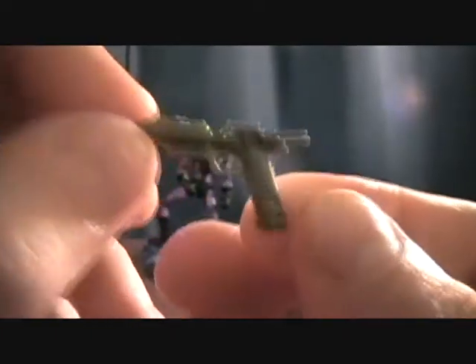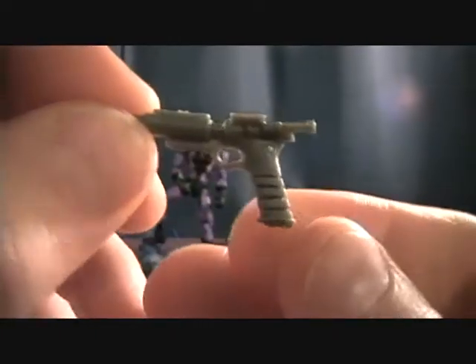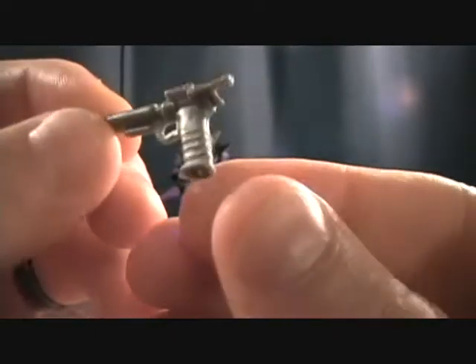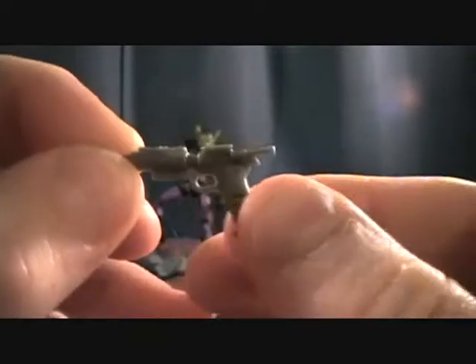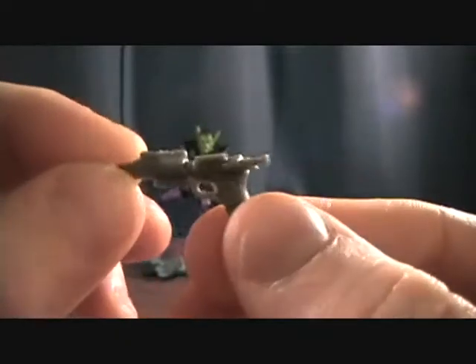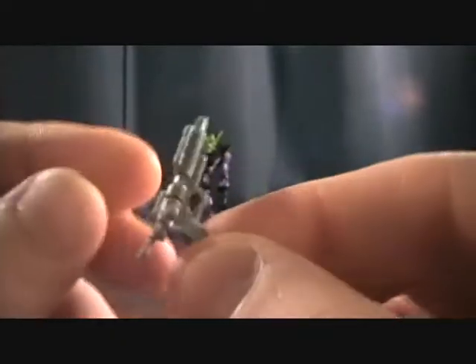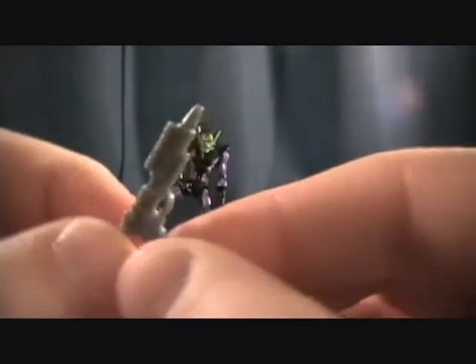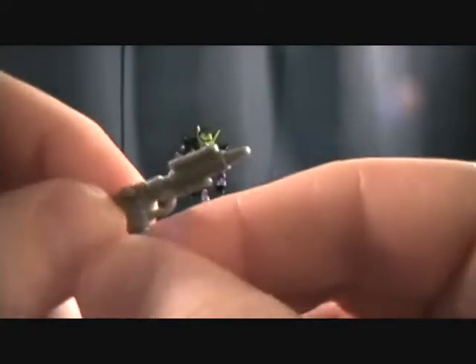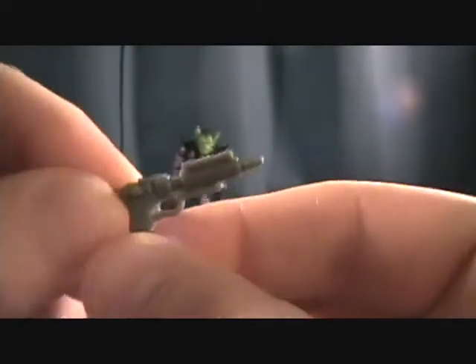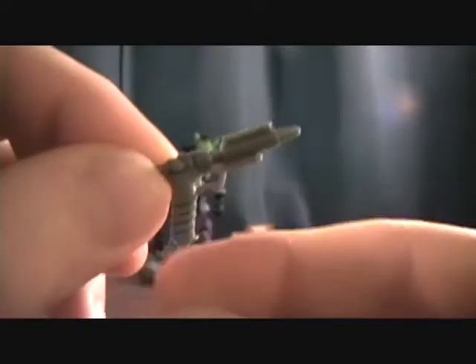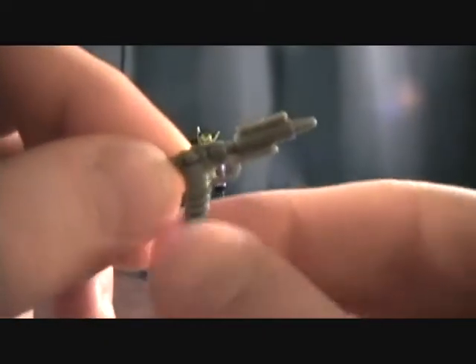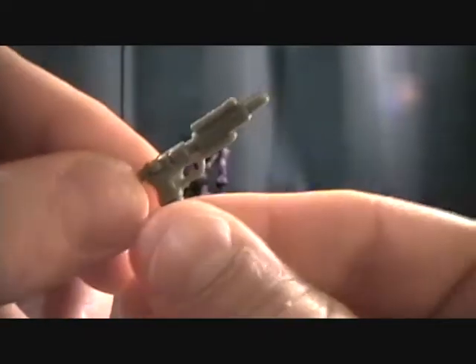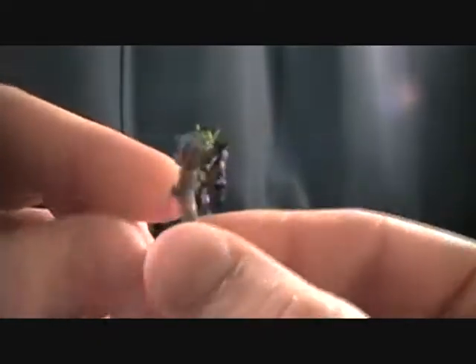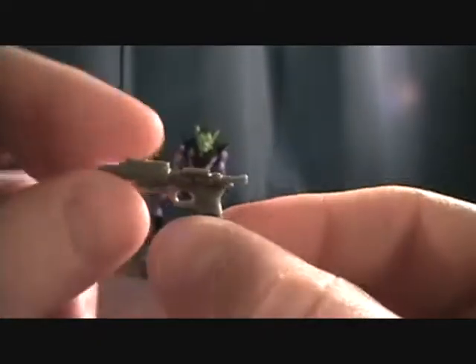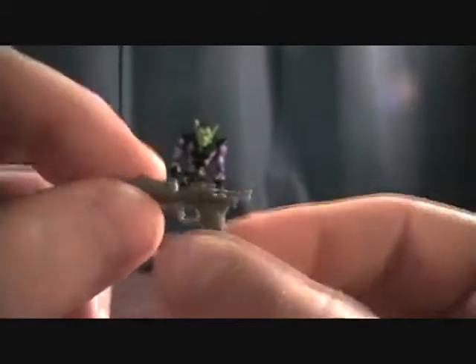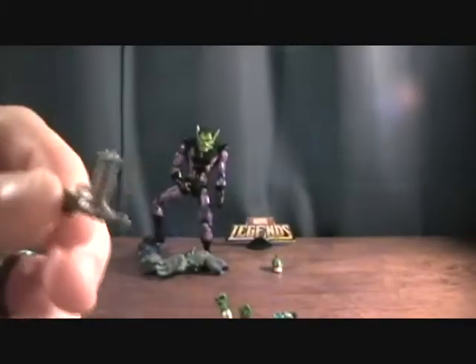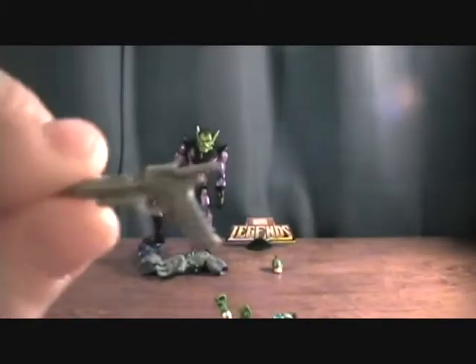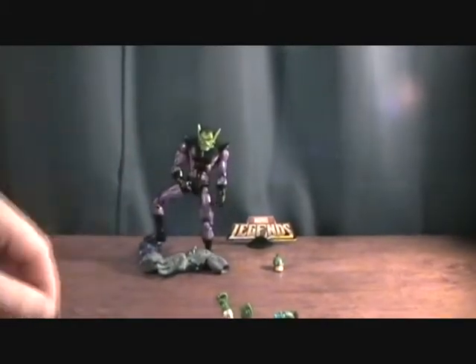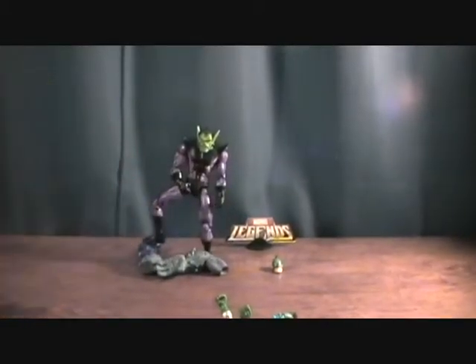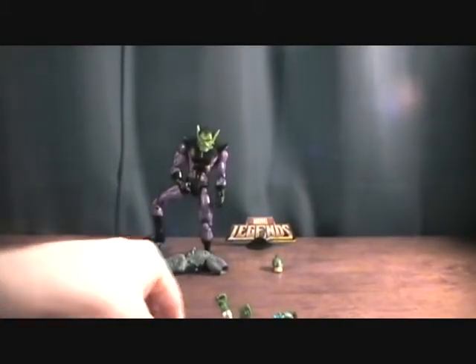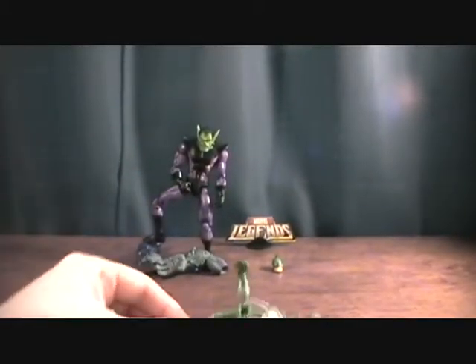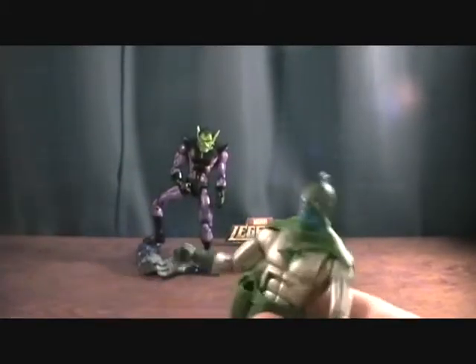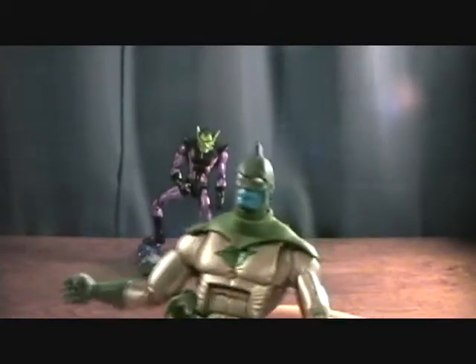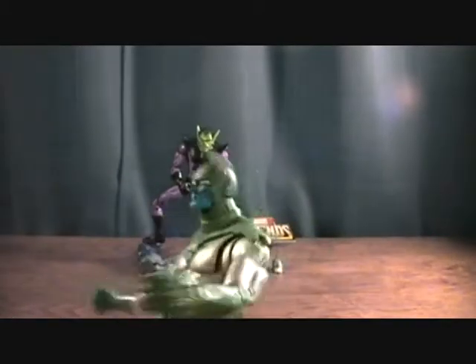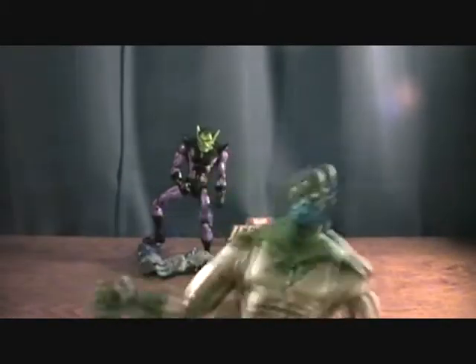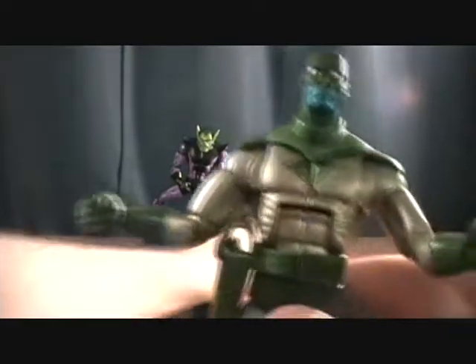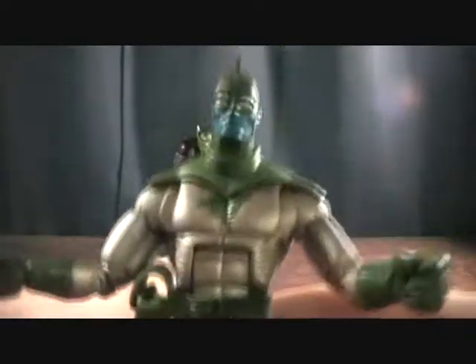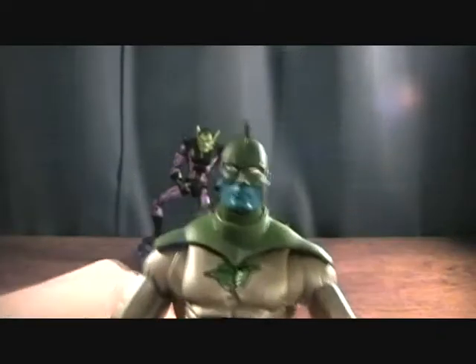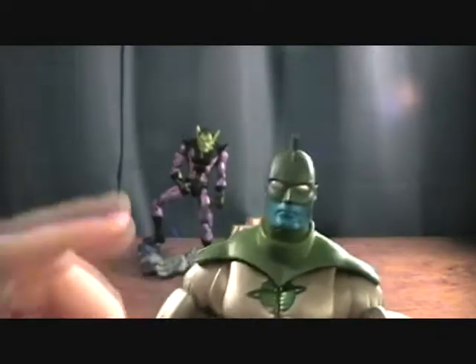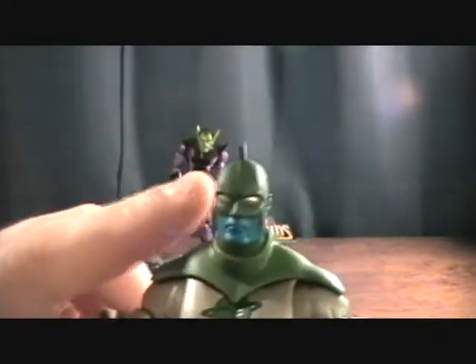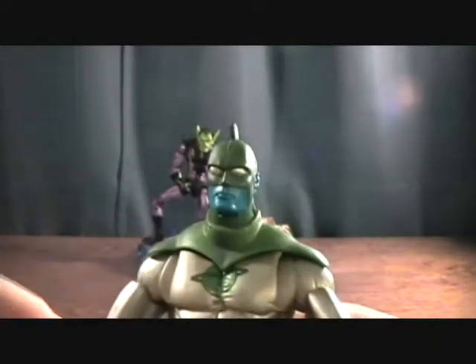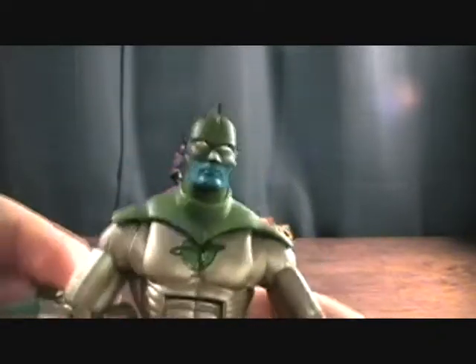Pretty plain and simple, but it works — just a little hand-held laser pistol. And for the figure, he also comes with an alternate head.